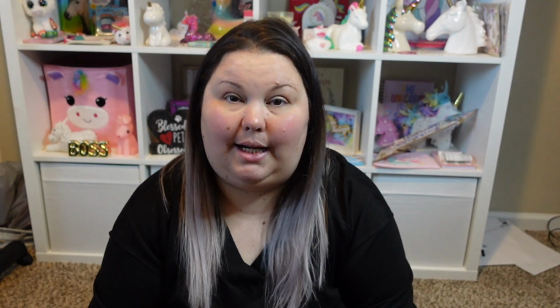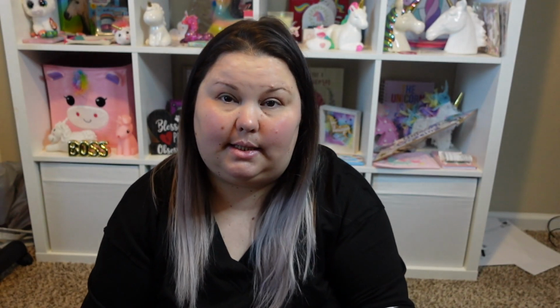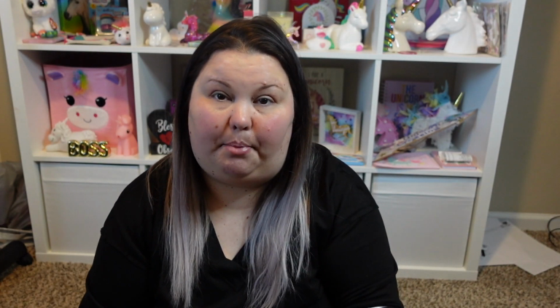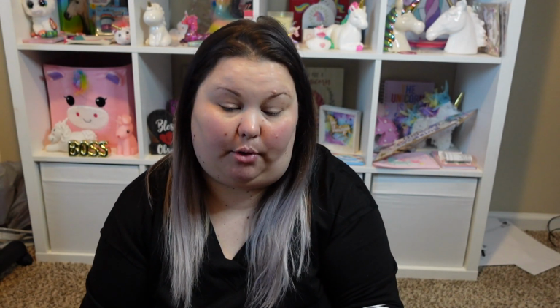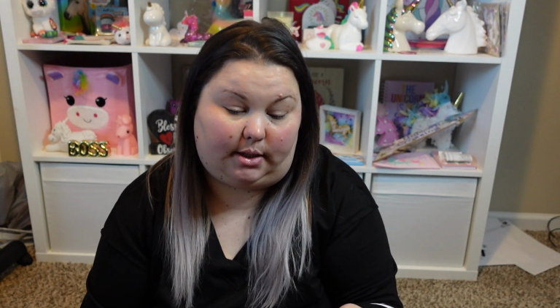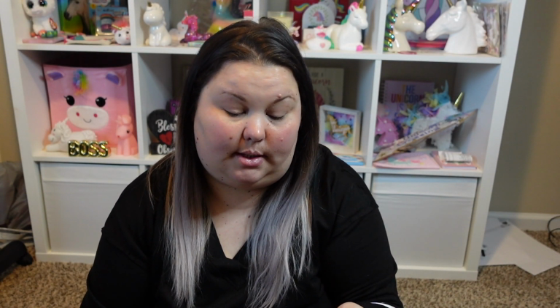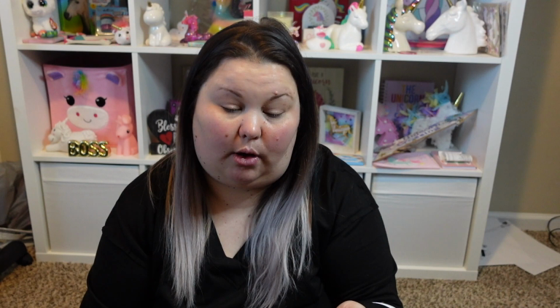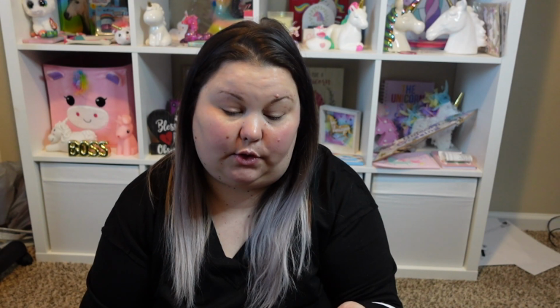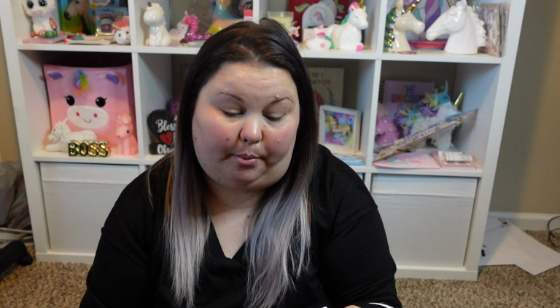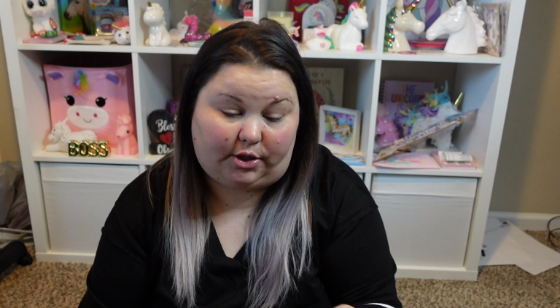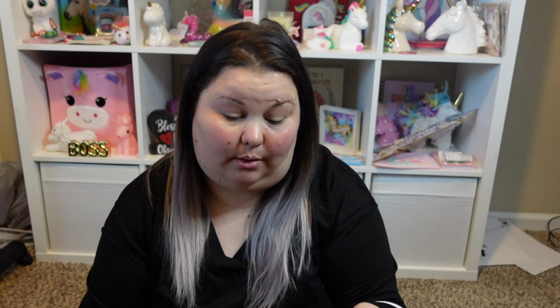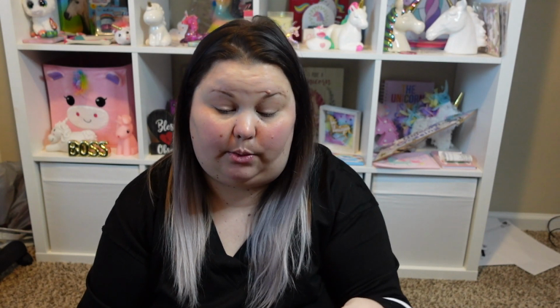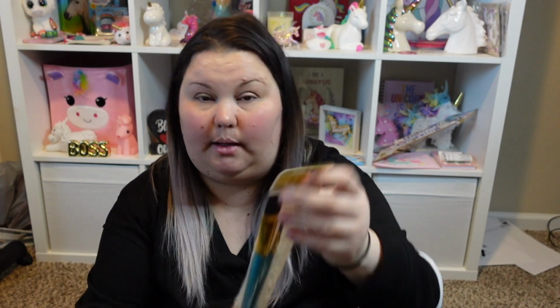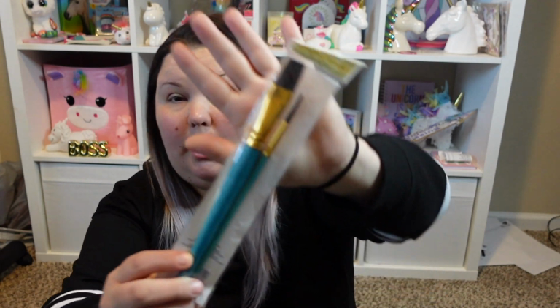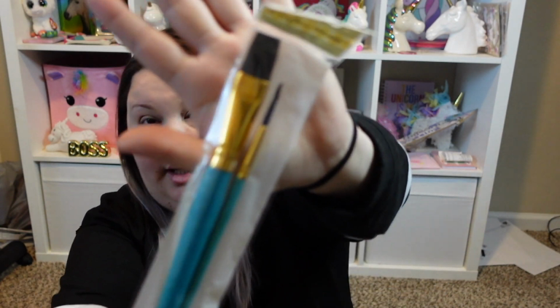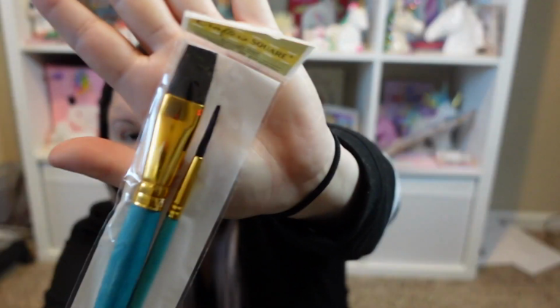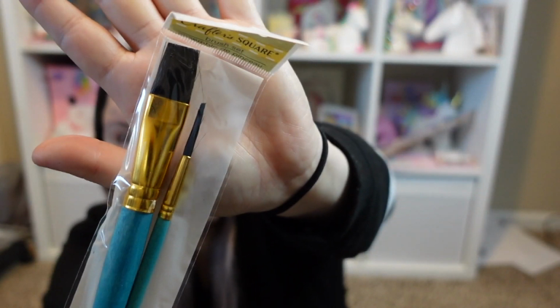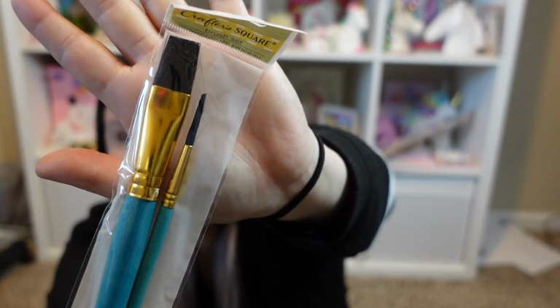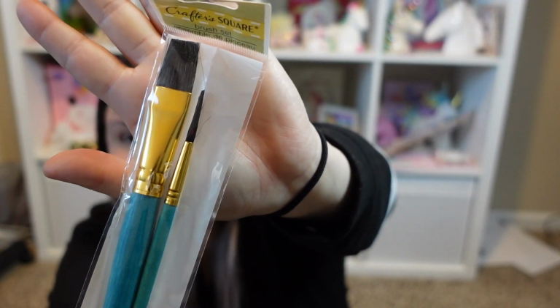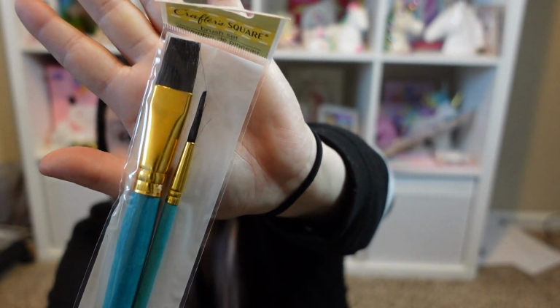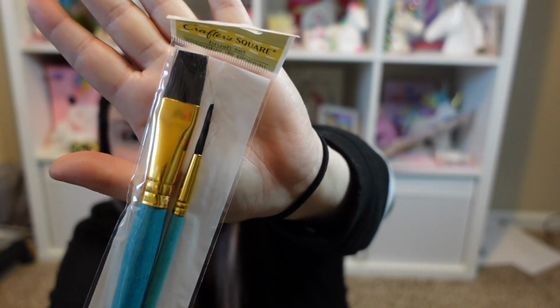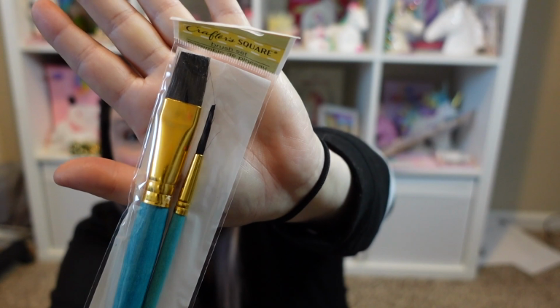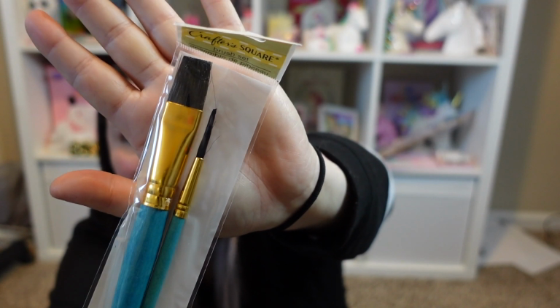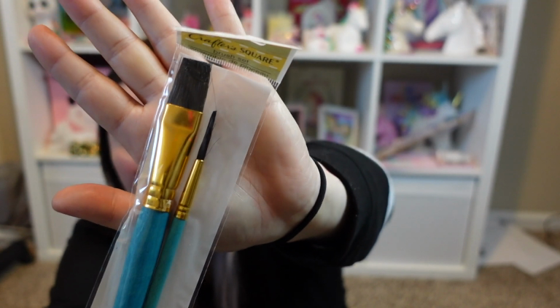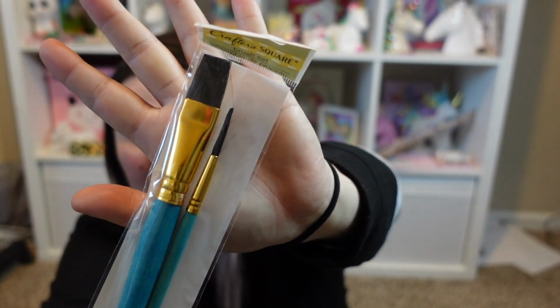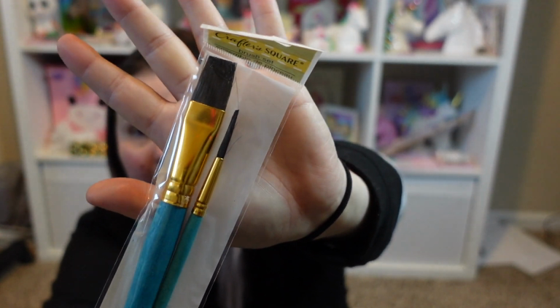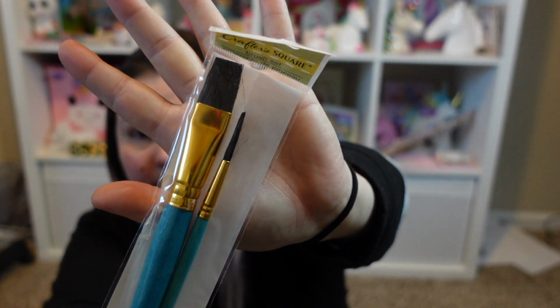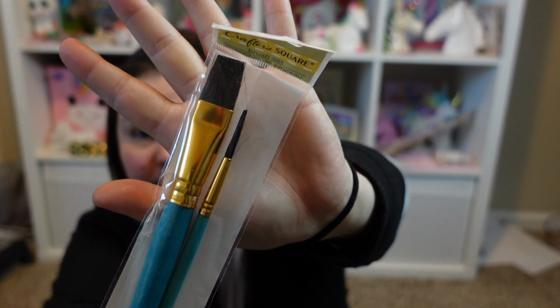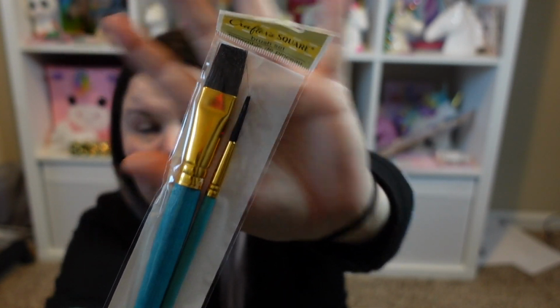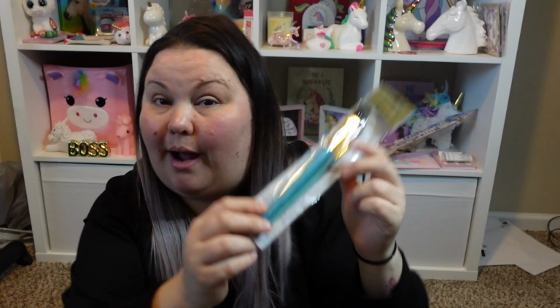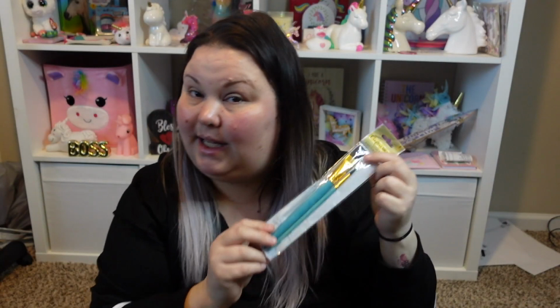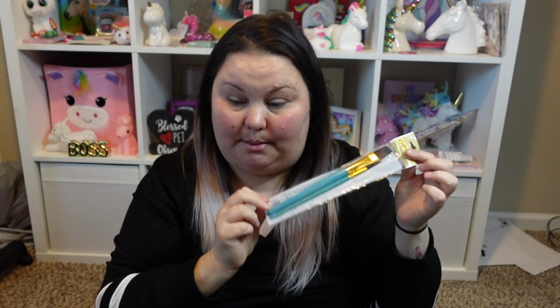I needed some paint brushes, so I got the Crafter Square brush set. You get two of them — a larger size as well as a very fine tip. I needed these for some crafting that I'm doing.